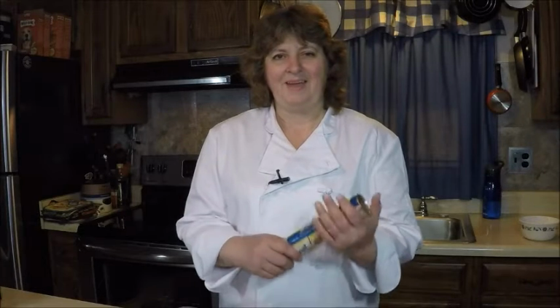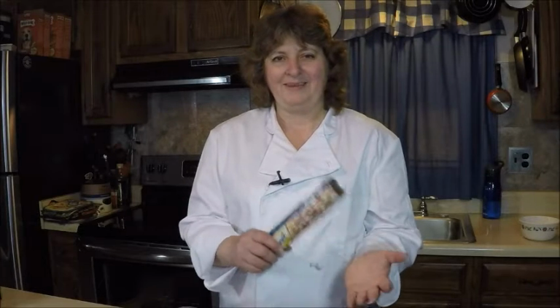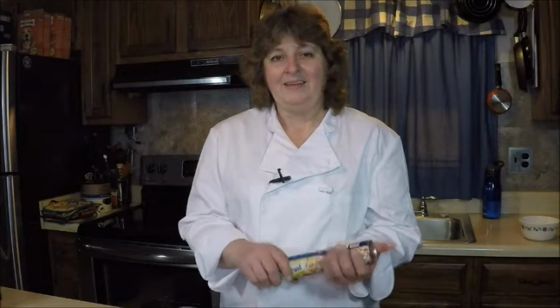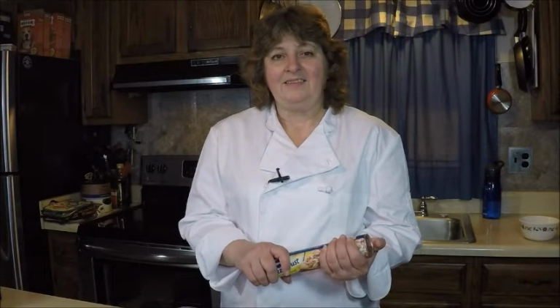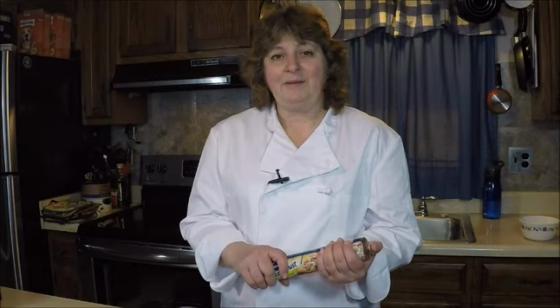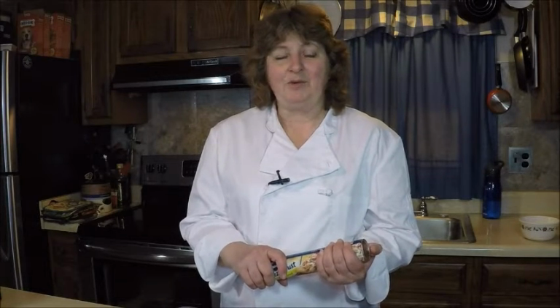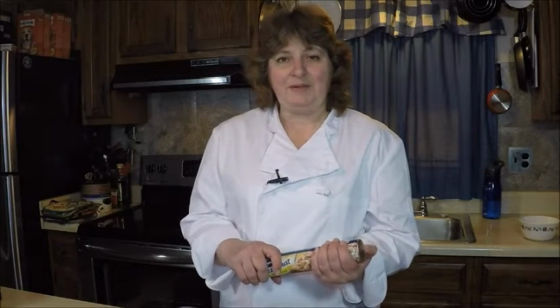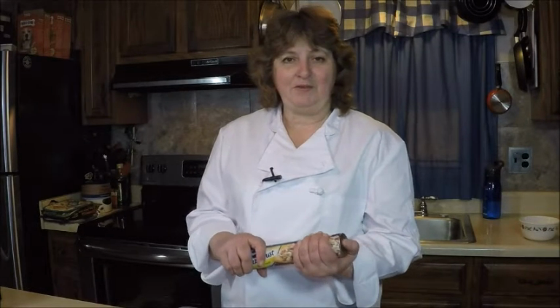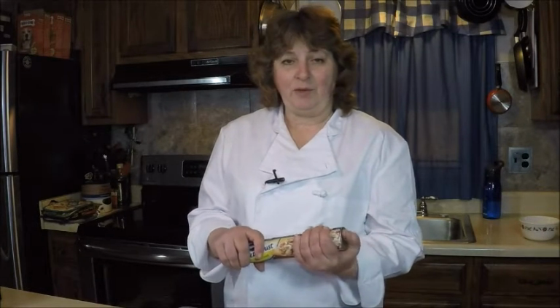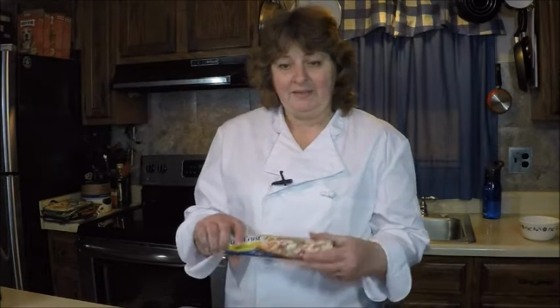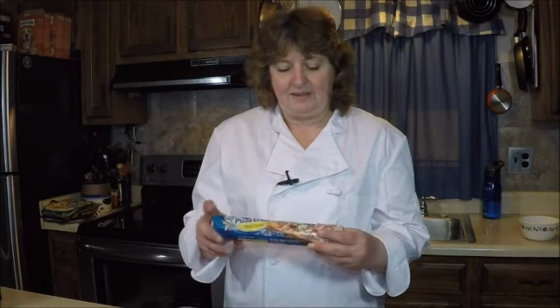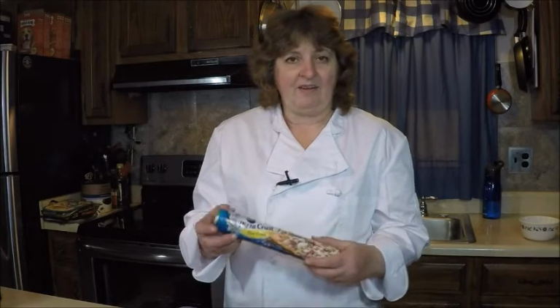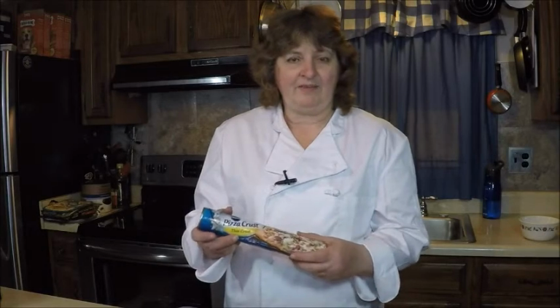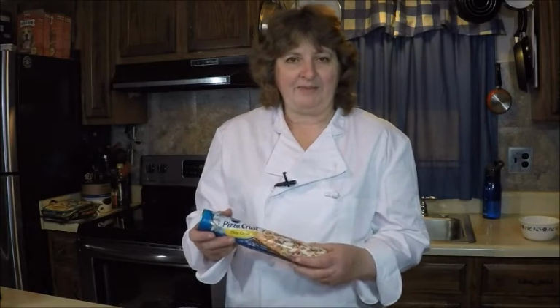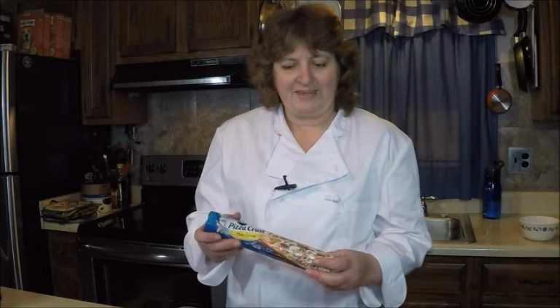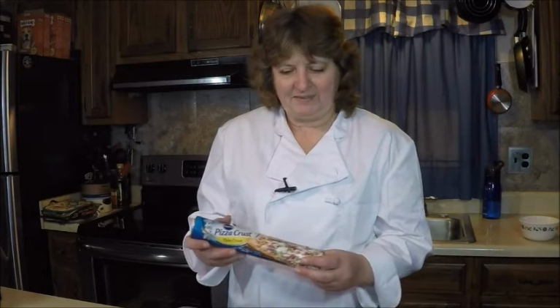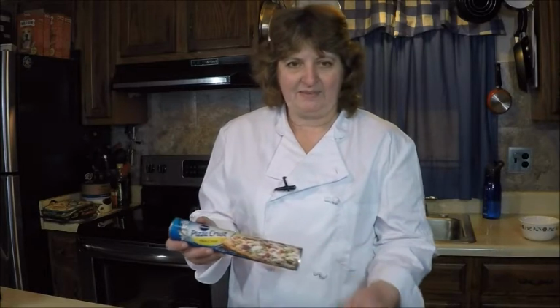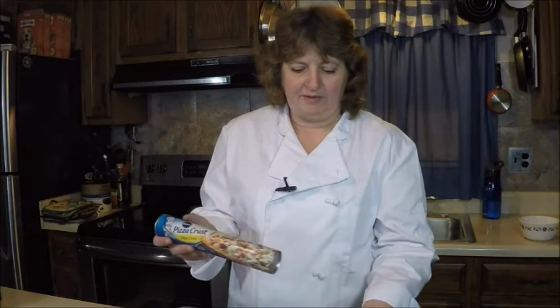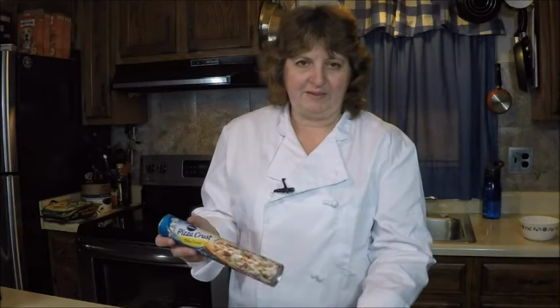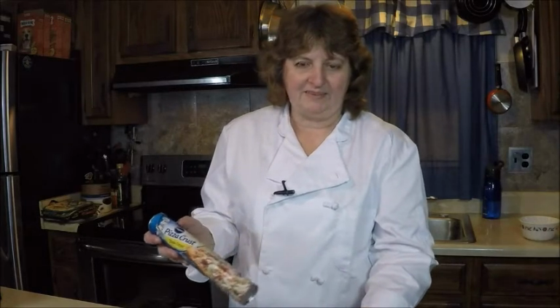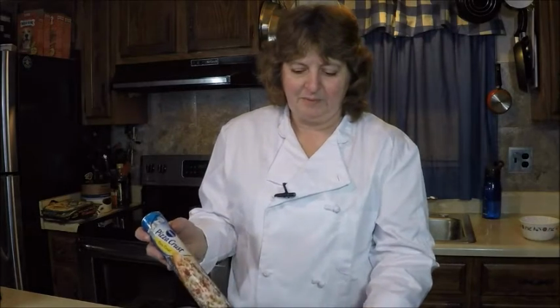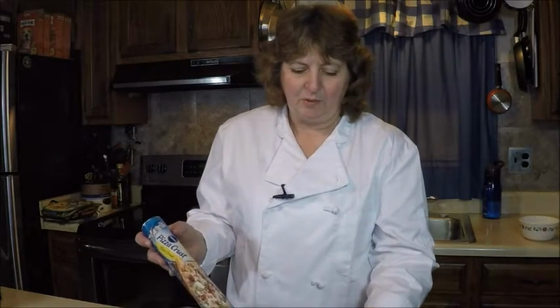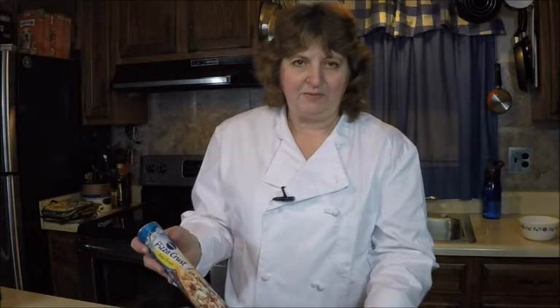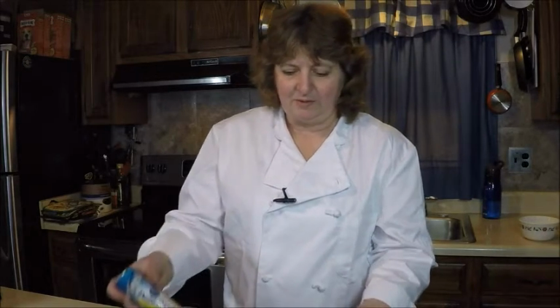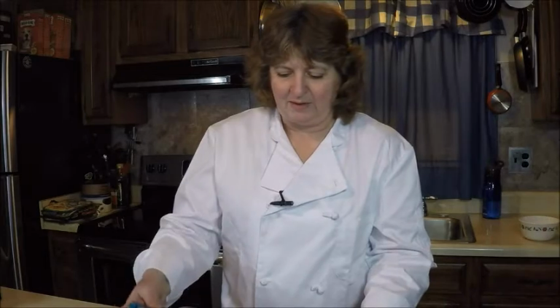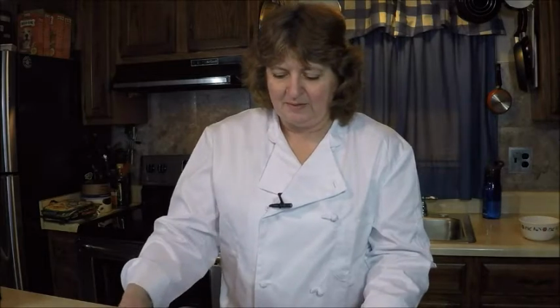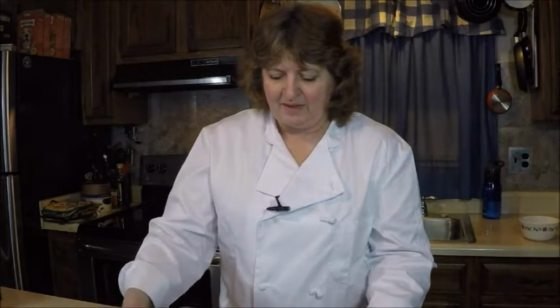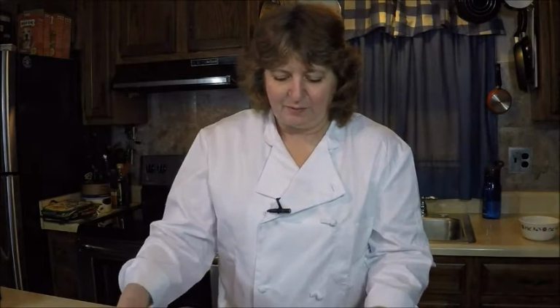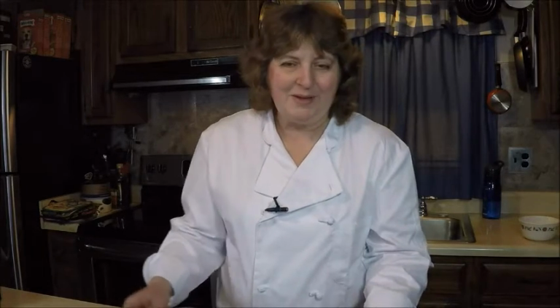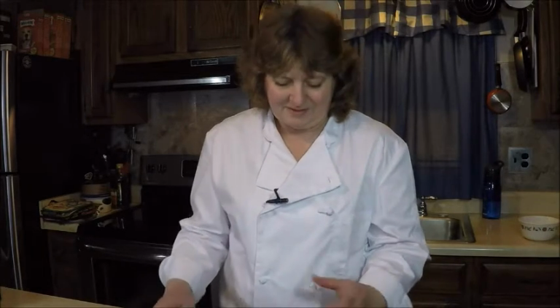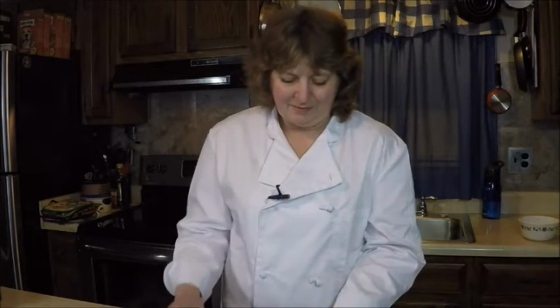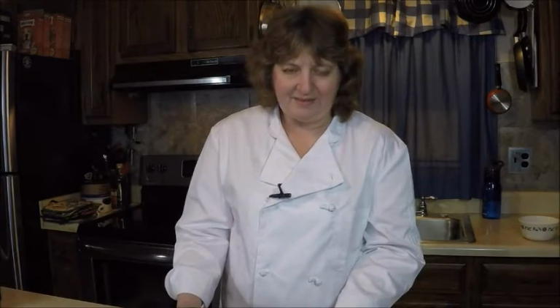Hi there. Today I'm going to make corned beef stromboli in honor of St. Patrick's Day. It's a nice little recipe to get some corned beef in your diet for the holiday.